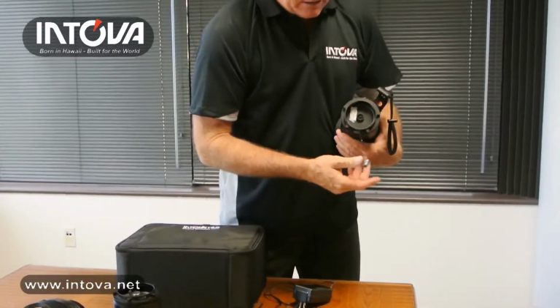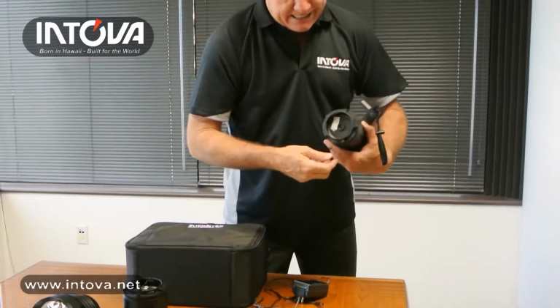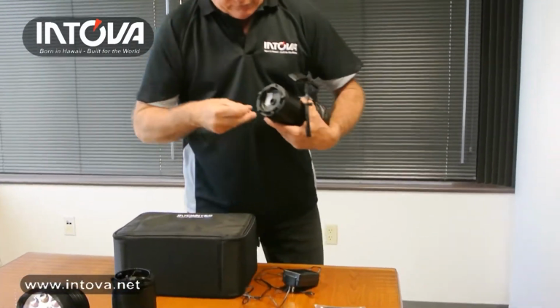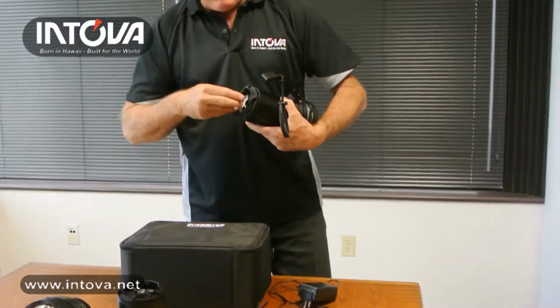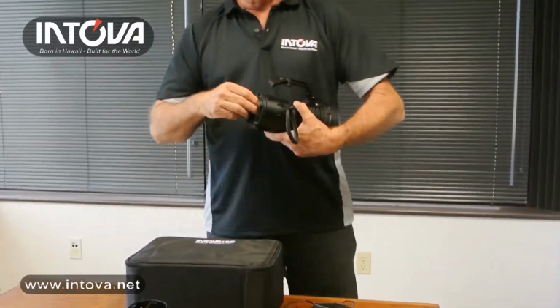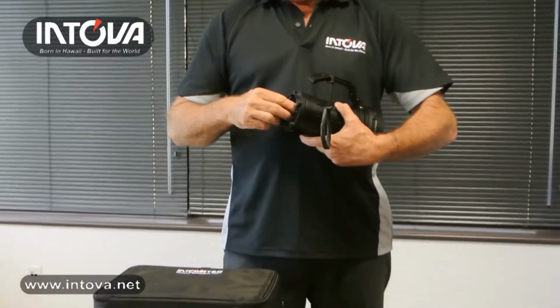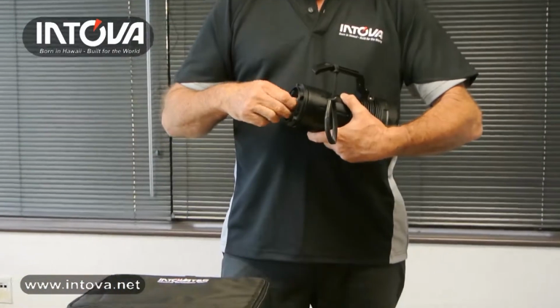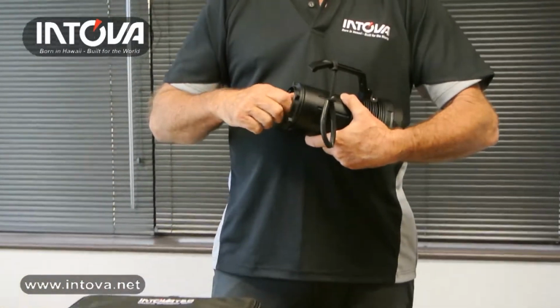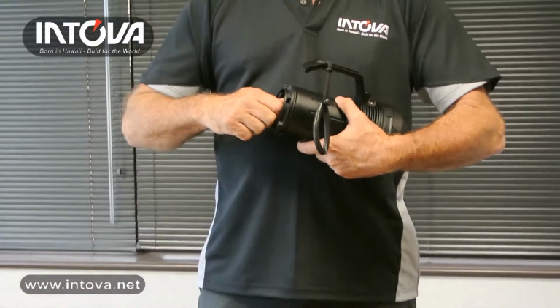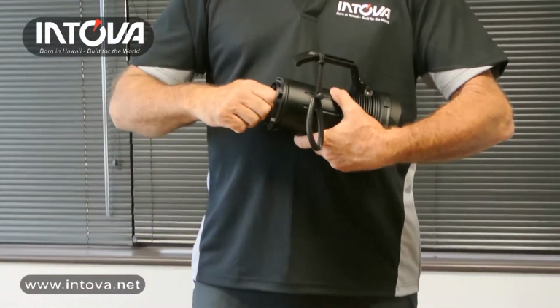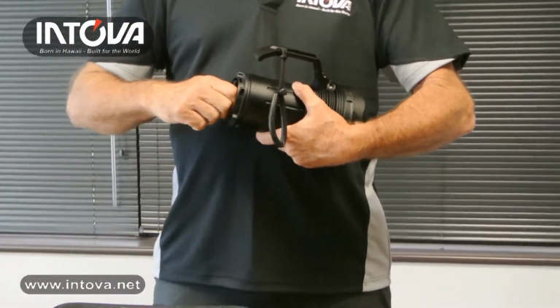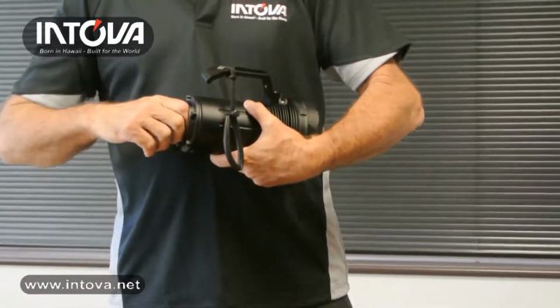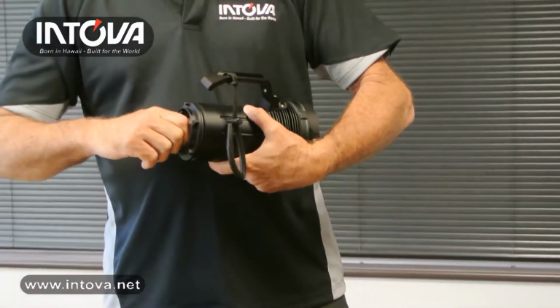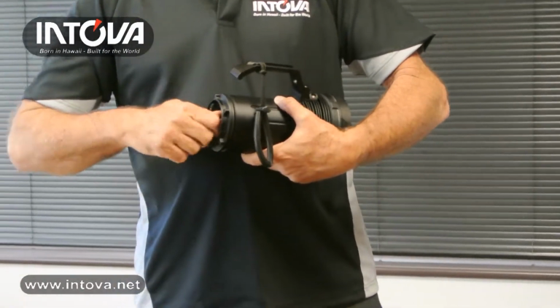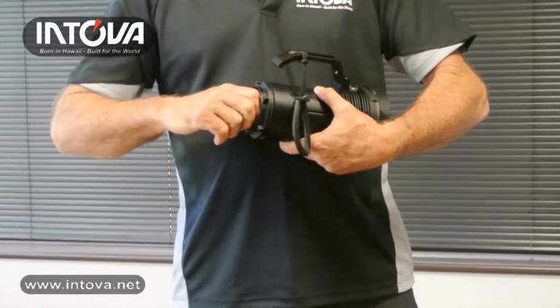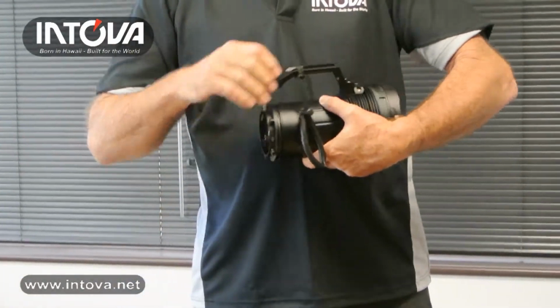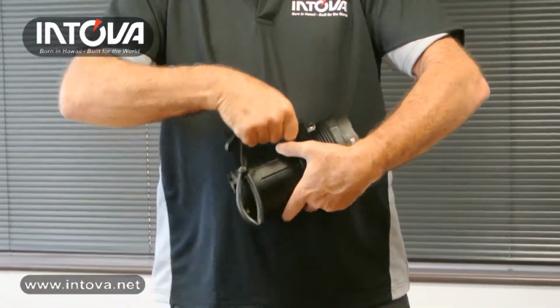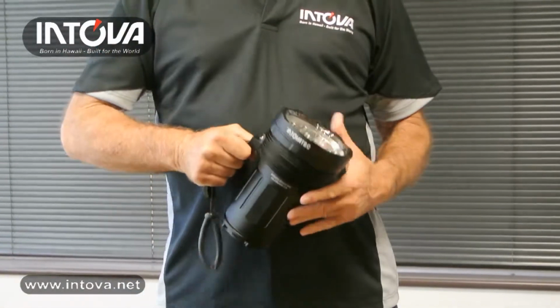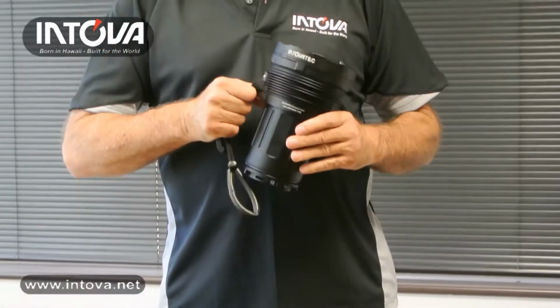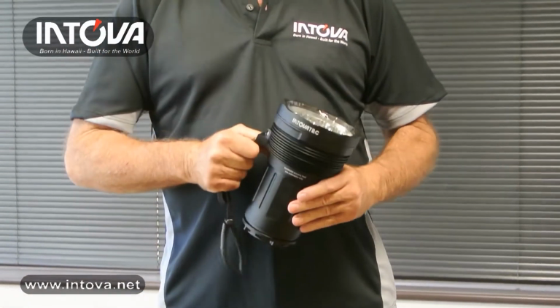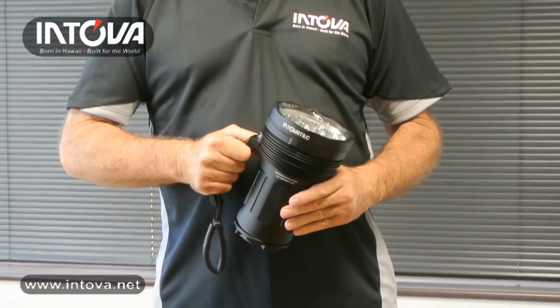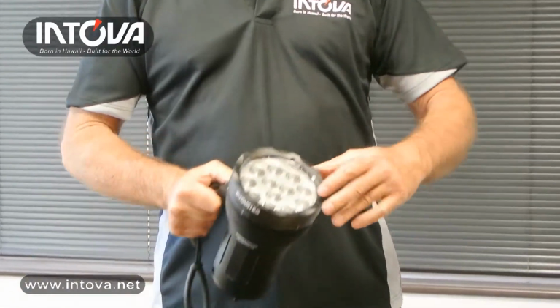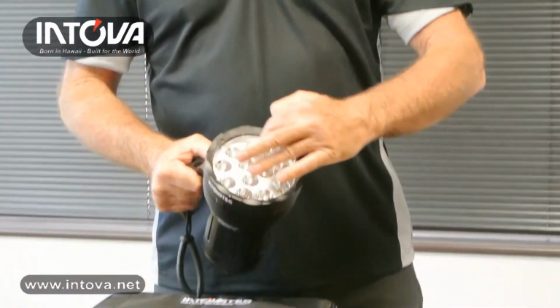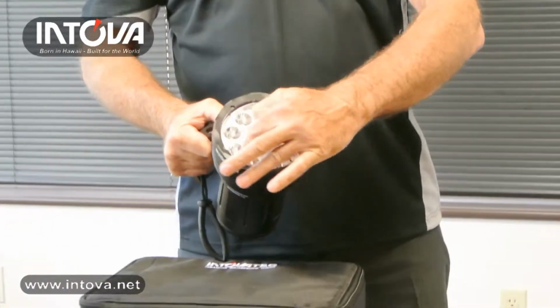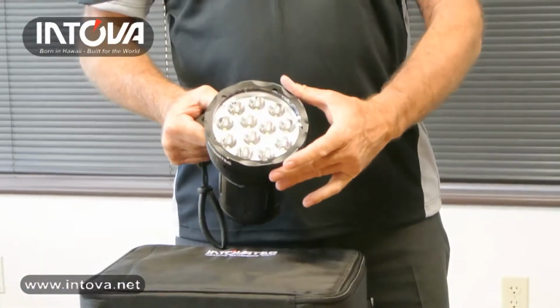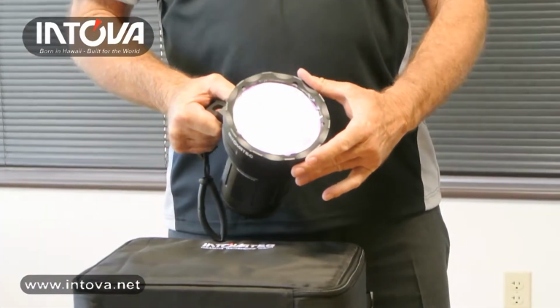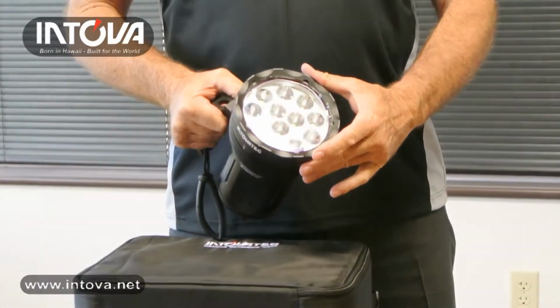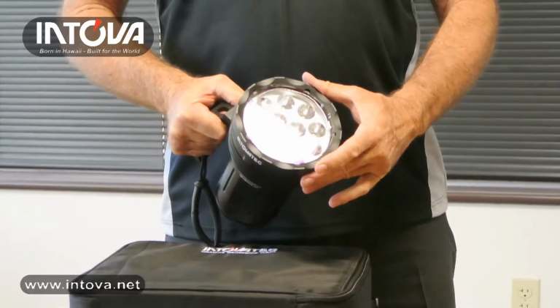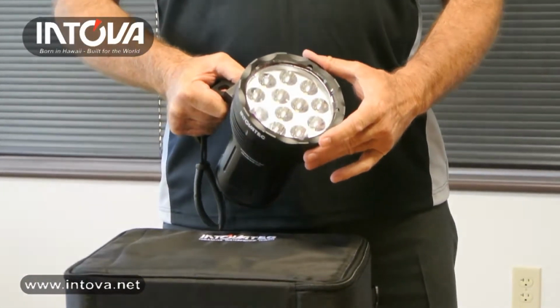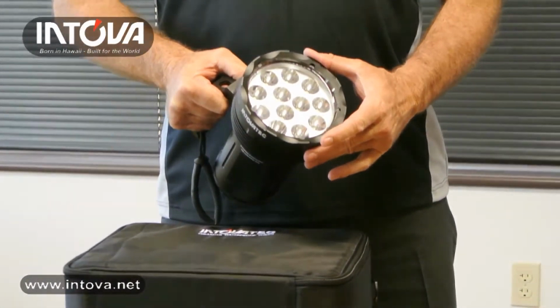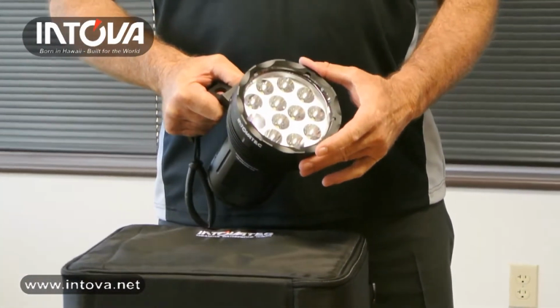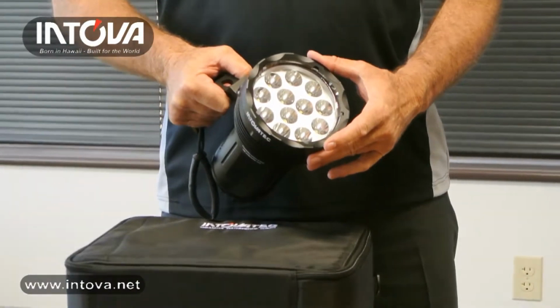The light itself is an amazing beast — it weighs 7.4 pounds, so it's fairly heavy. But it's designed only to be used in the water, and there are air pockets in it, so when used in the water it won't be as heavy as it is on land.